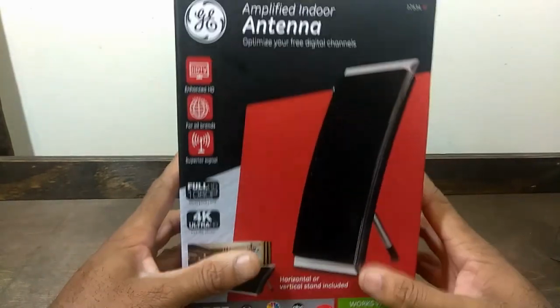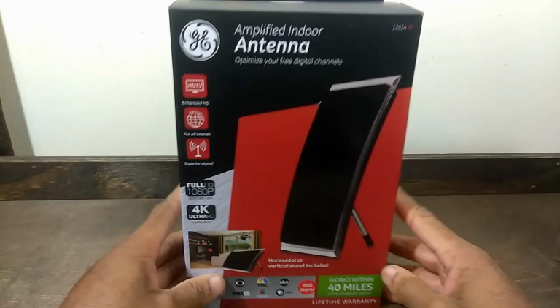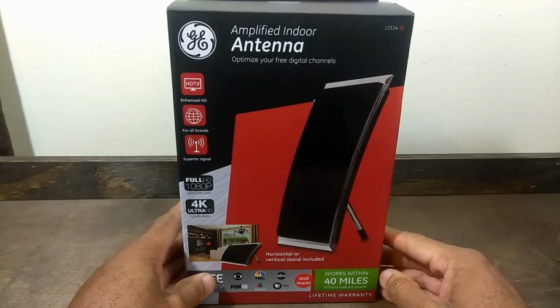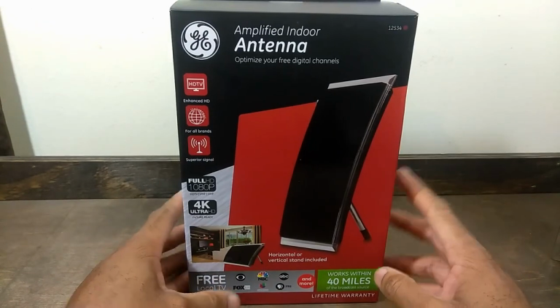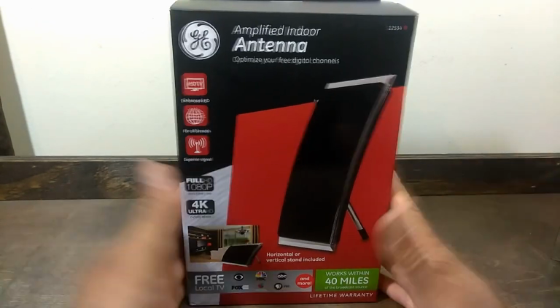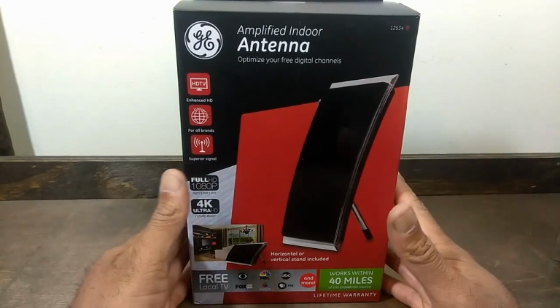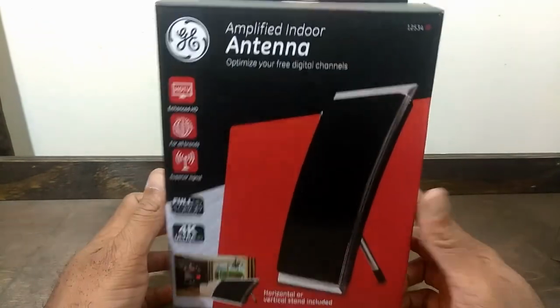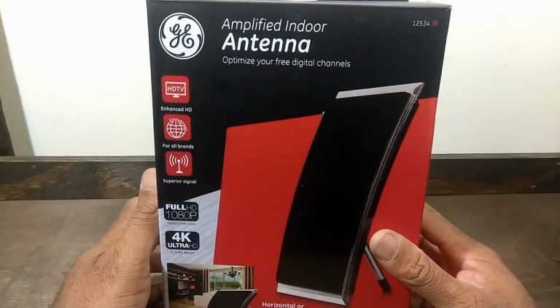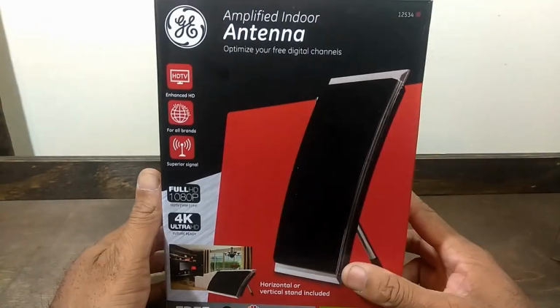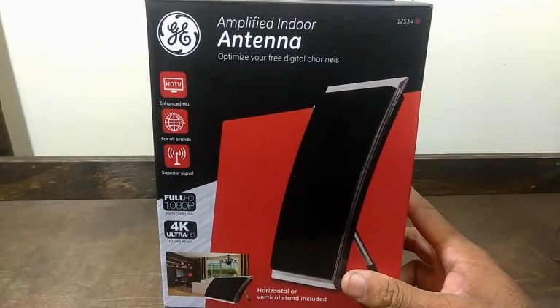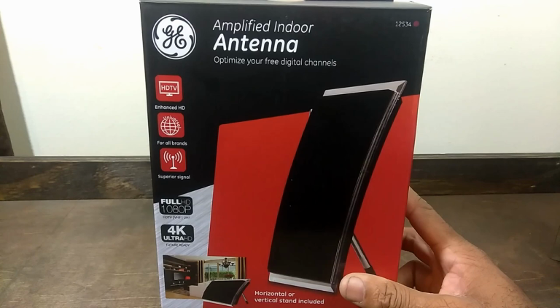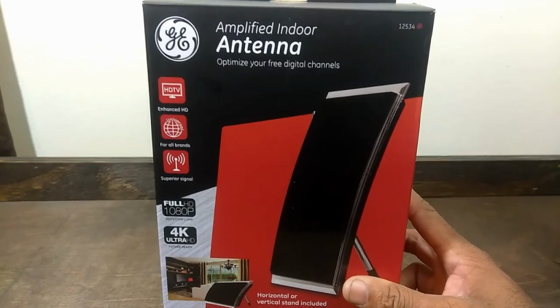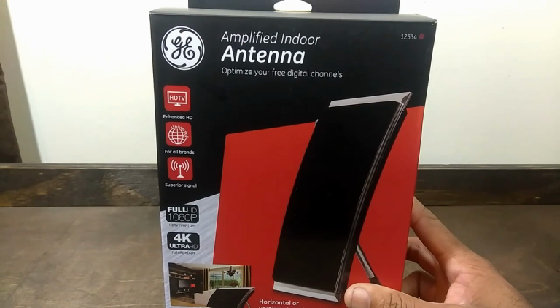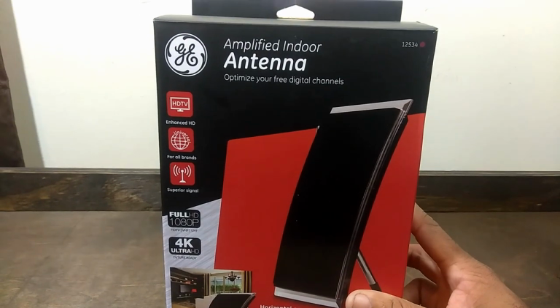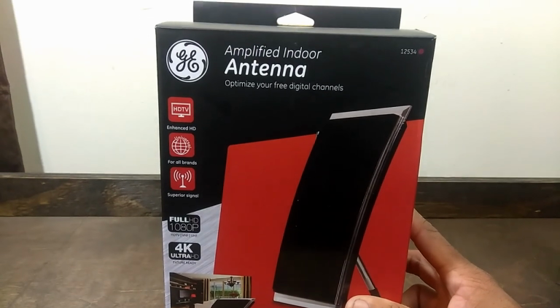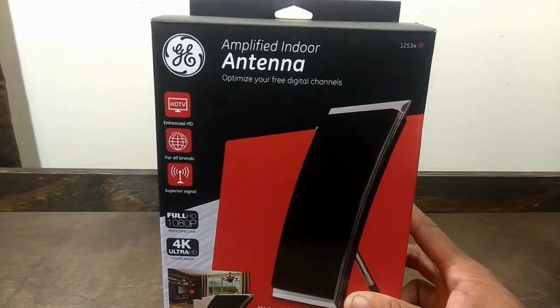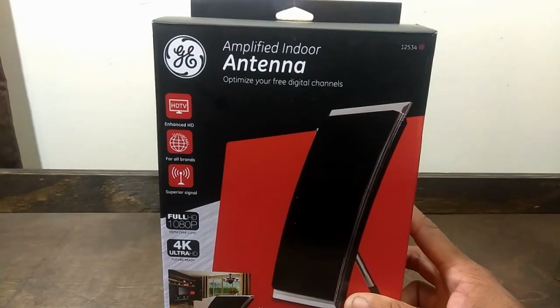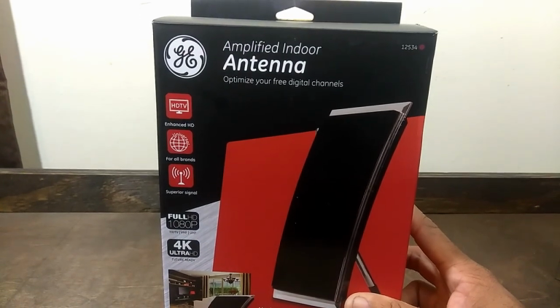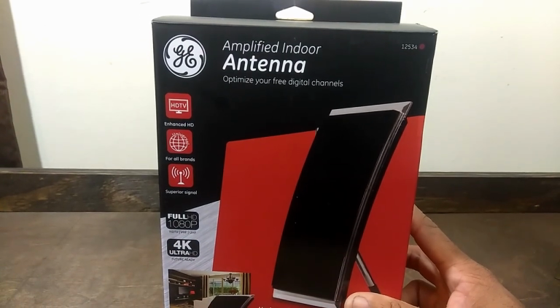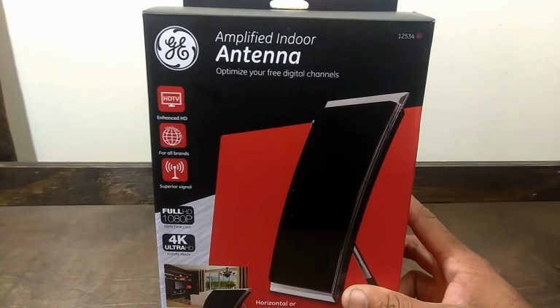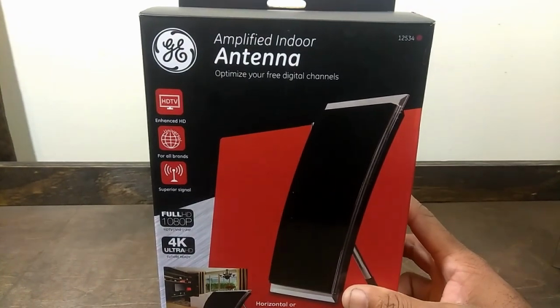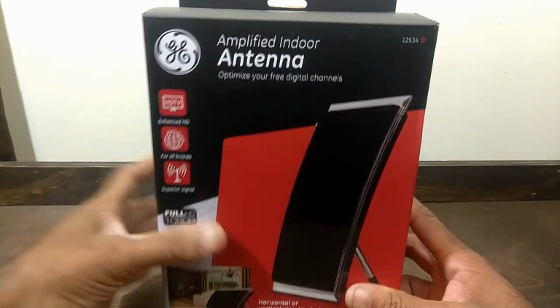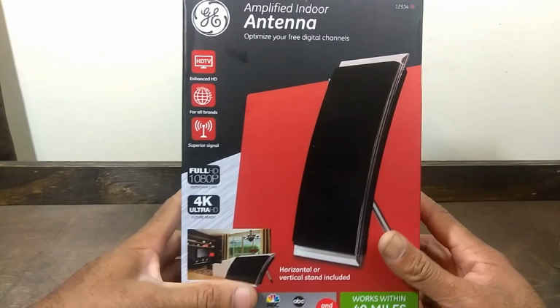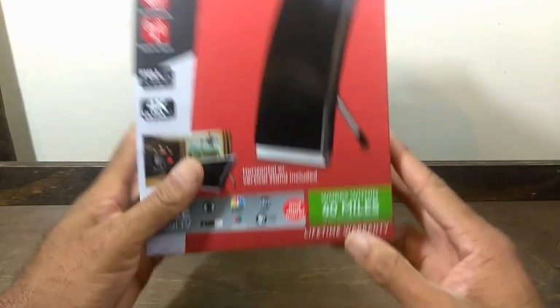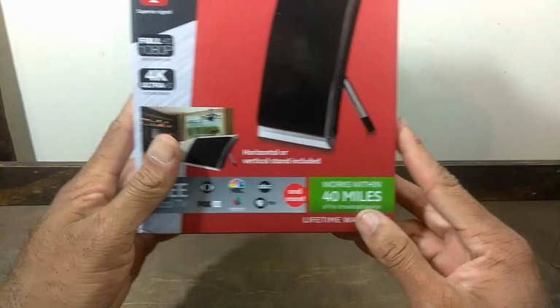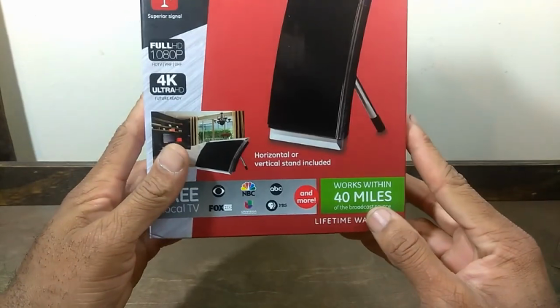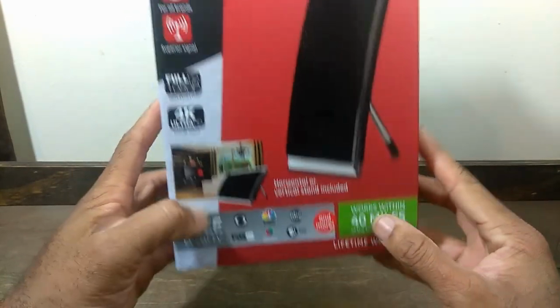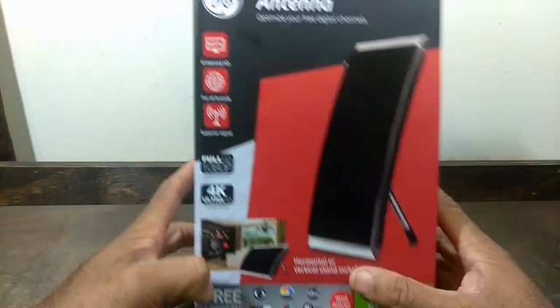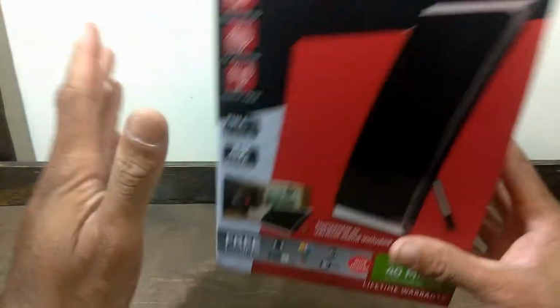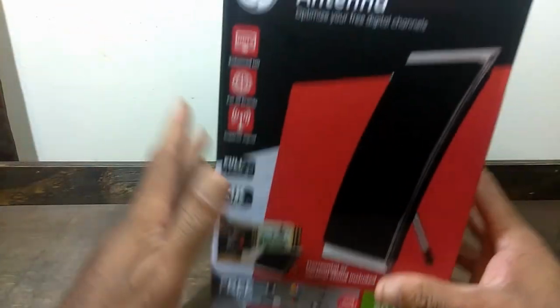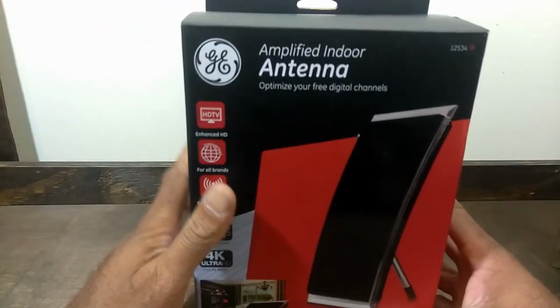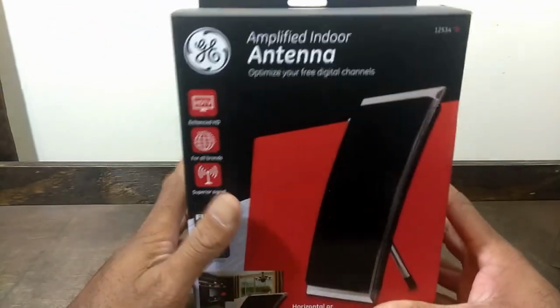What is going on folks, this is Antoine with Cord Cutter Lifestyle and Tech, and today we're going to be checking out this GE indoor amplified antenna. This one is a 40-mile range antenna.